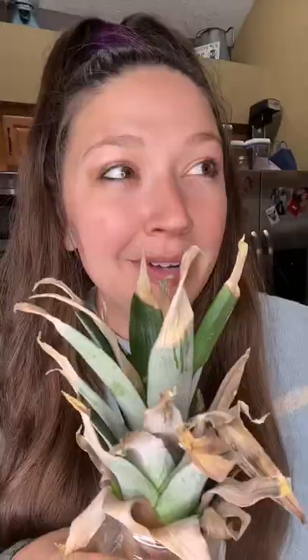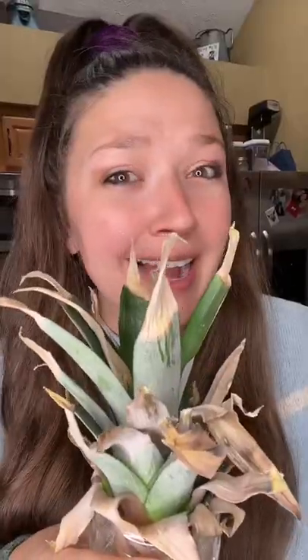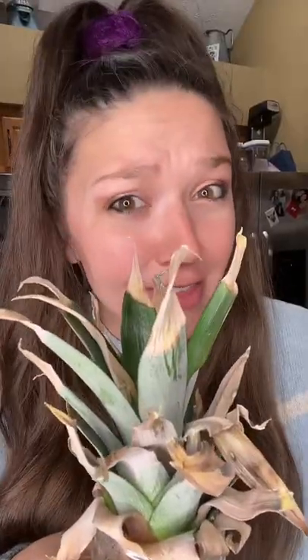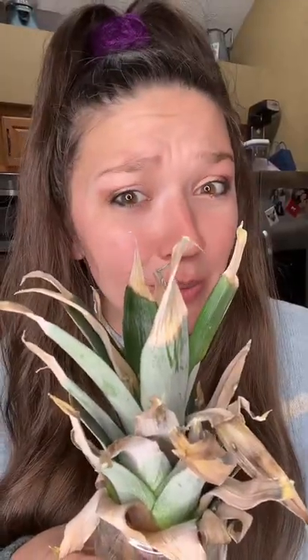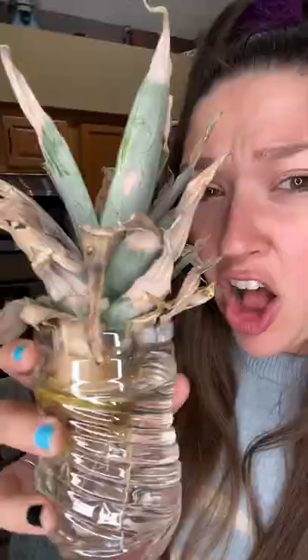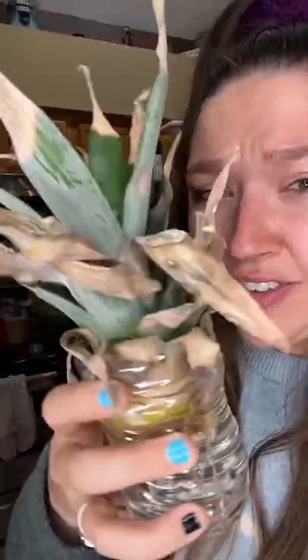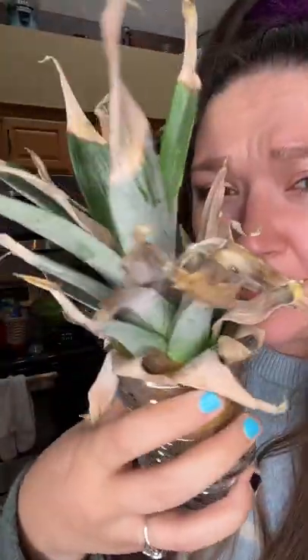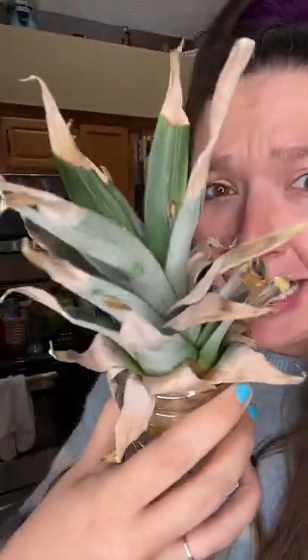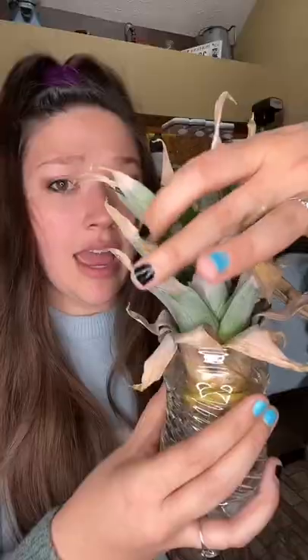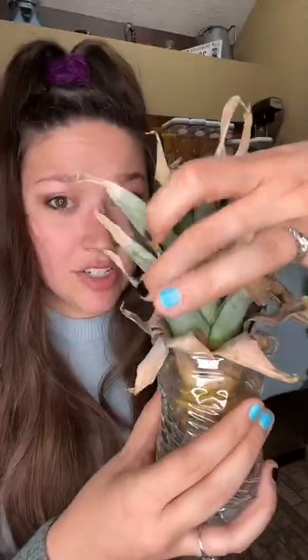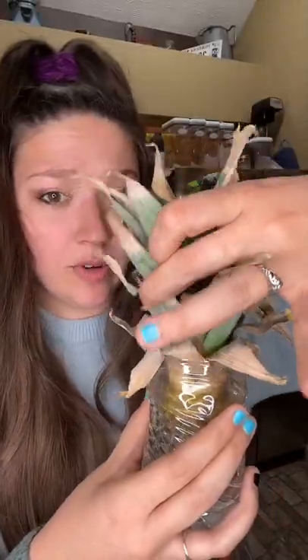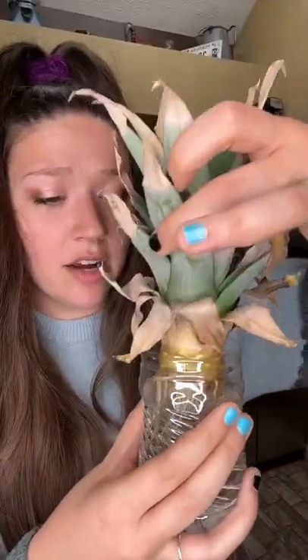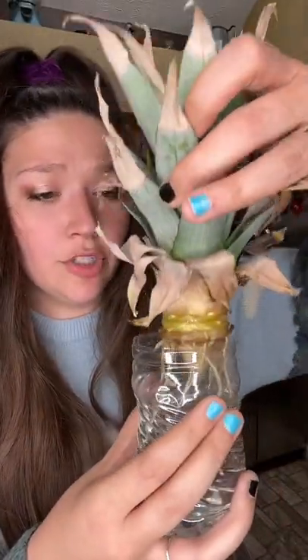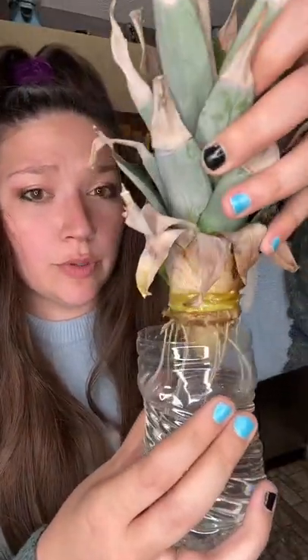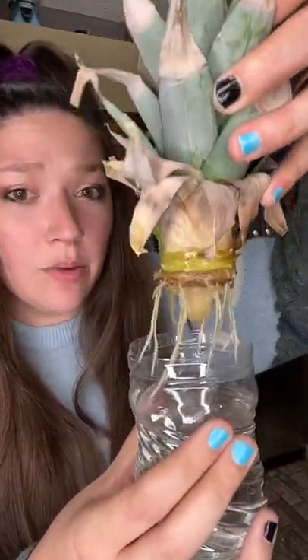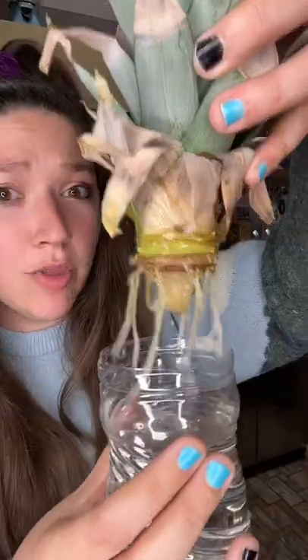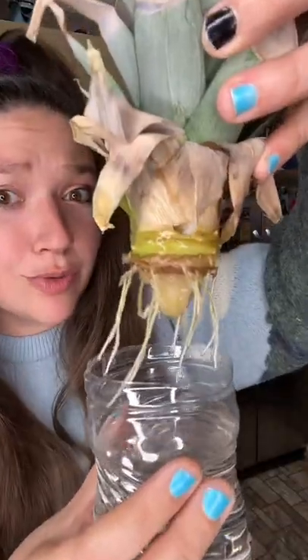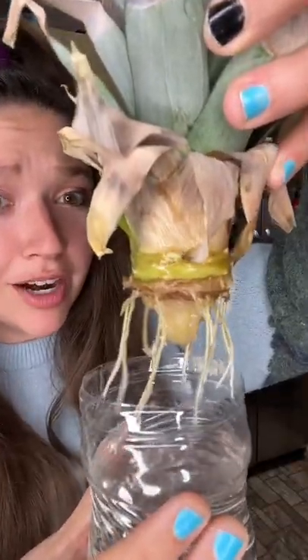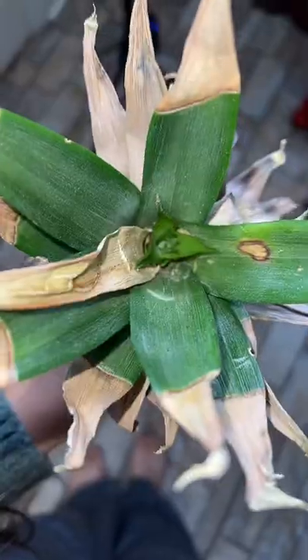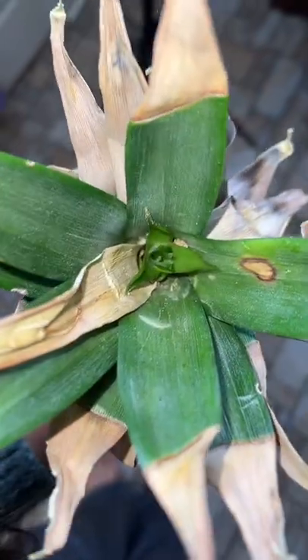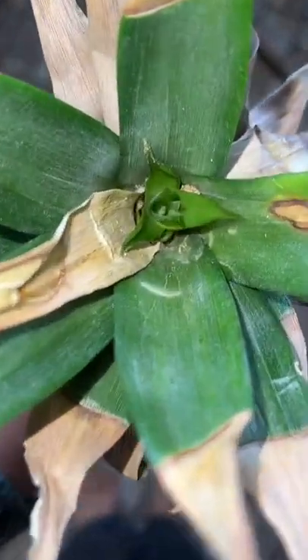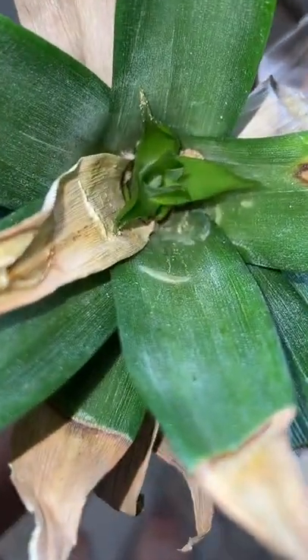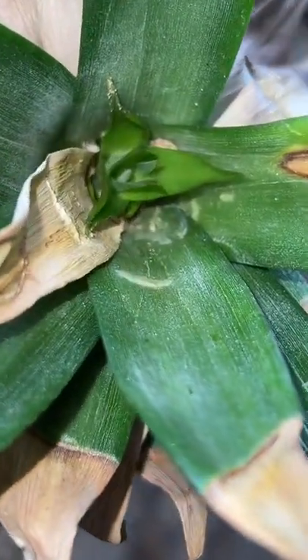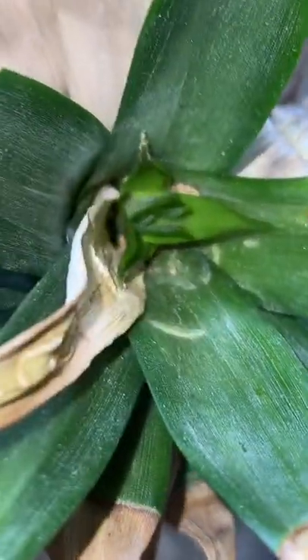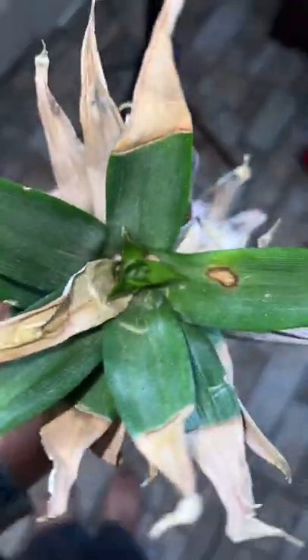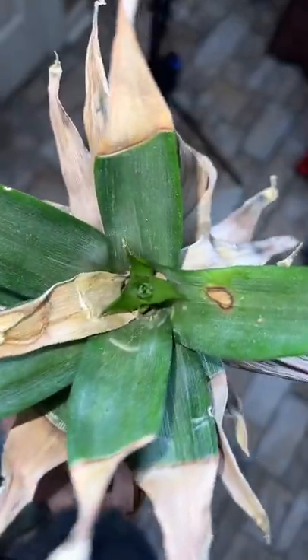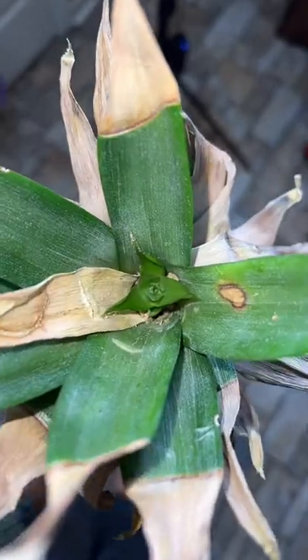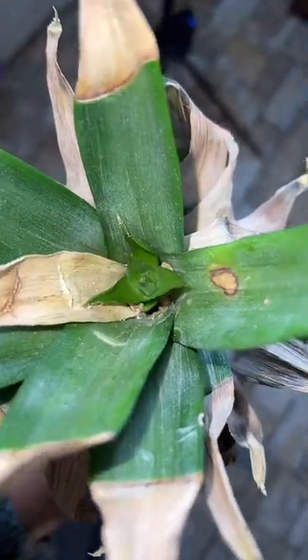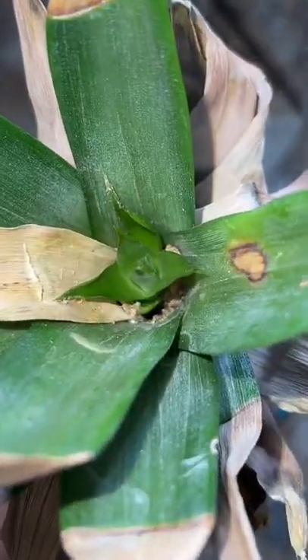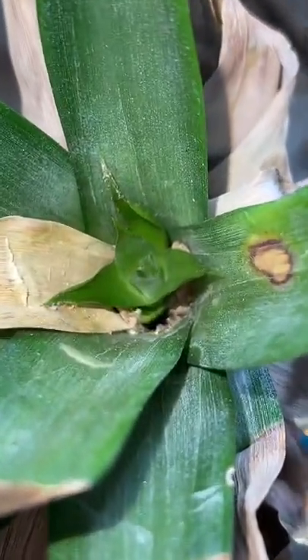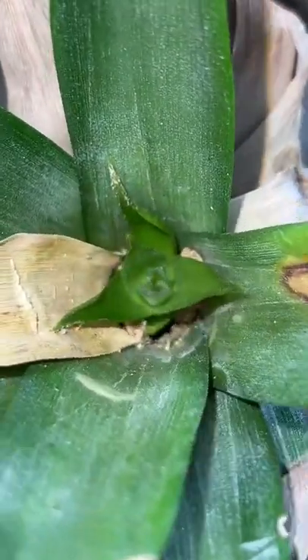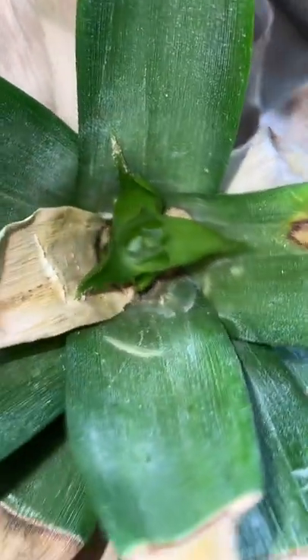I'm not gonna lie, I did not think this was going to work. All of these leaves have been dying and it took a really long time to grow roots, but now look how long these roots are. If you've seen my other videos, you may remember the whole center of the pineapple dying and falling apart, but now we have this new part growing.